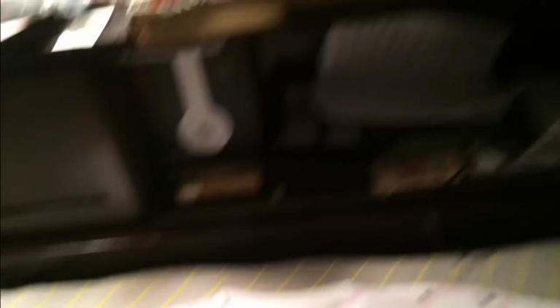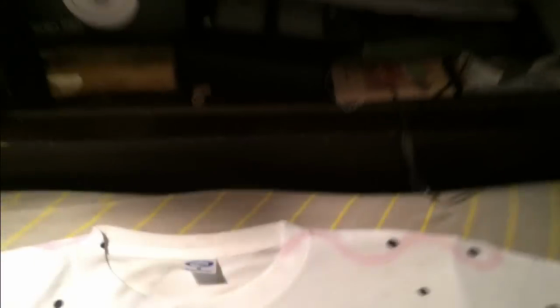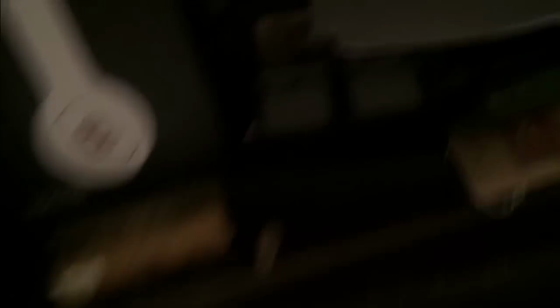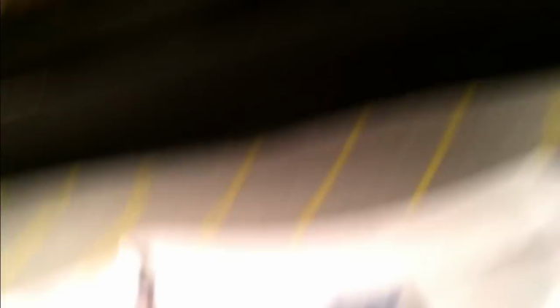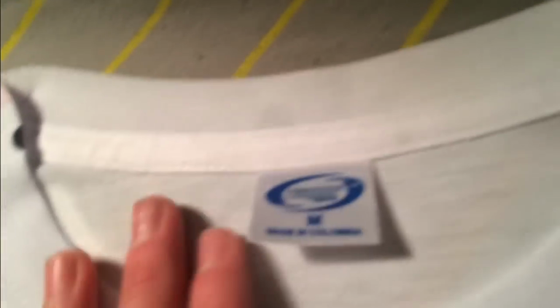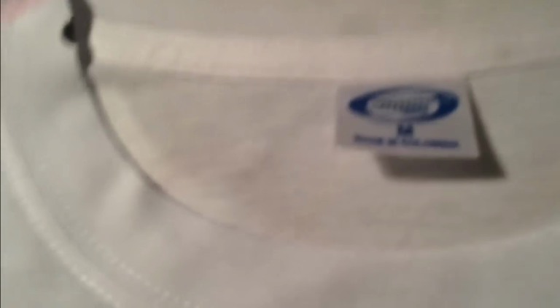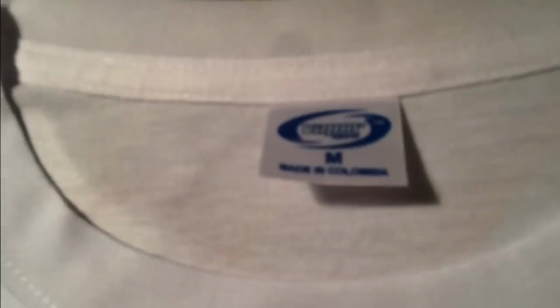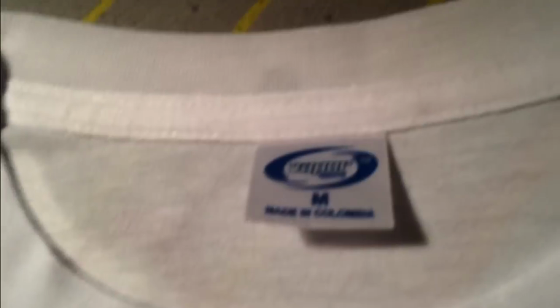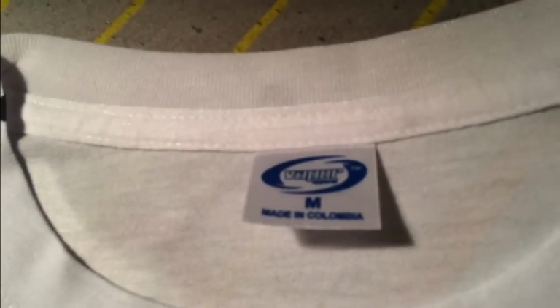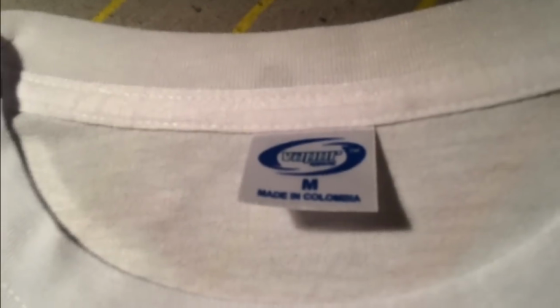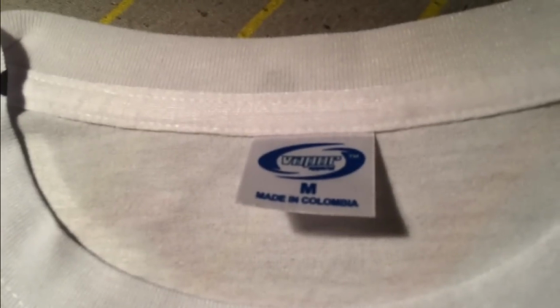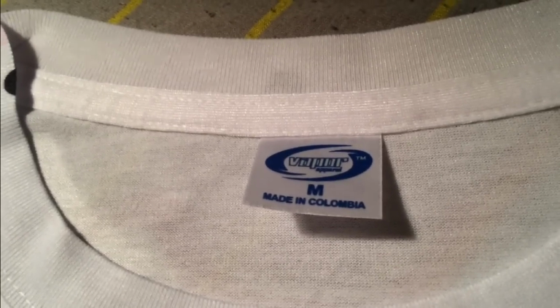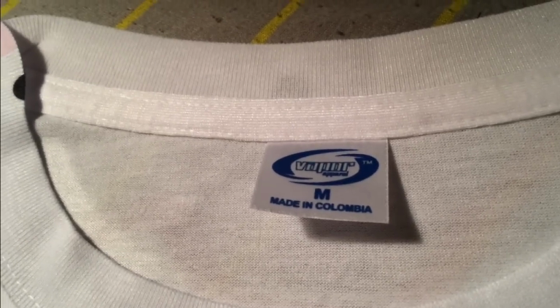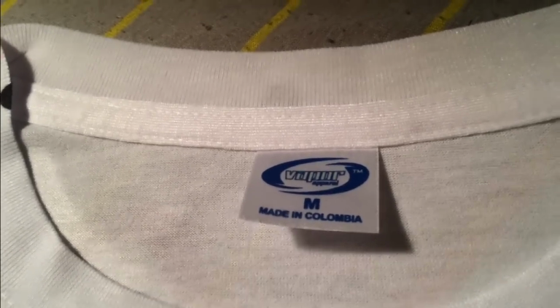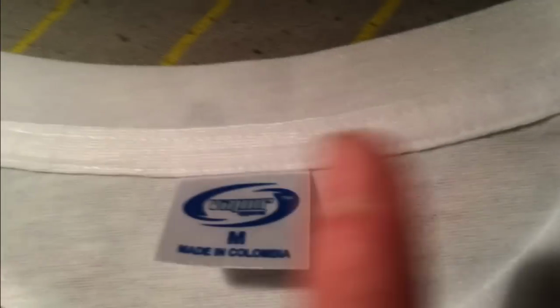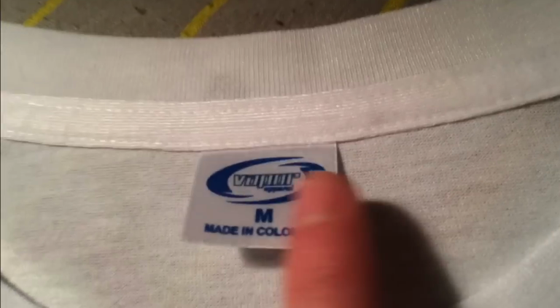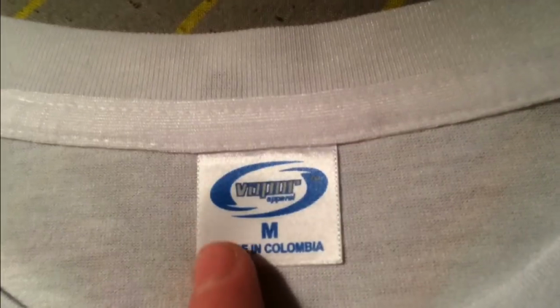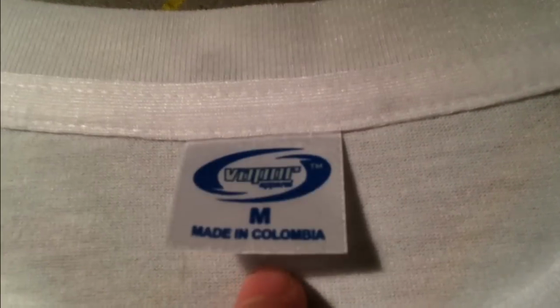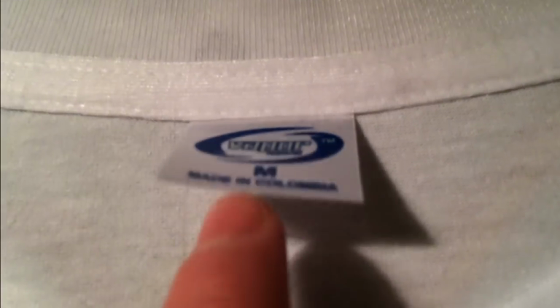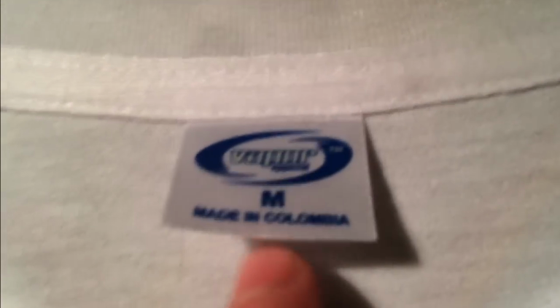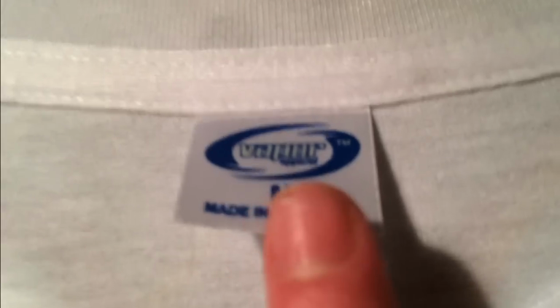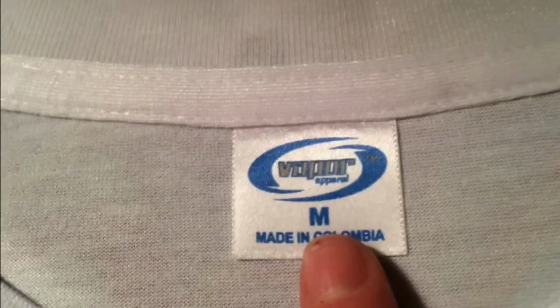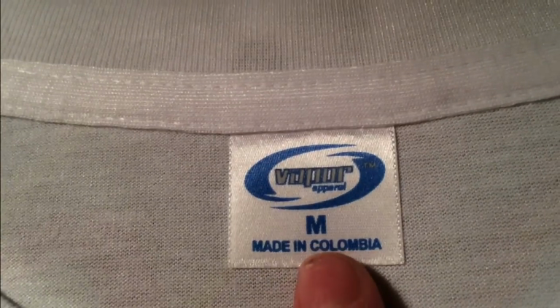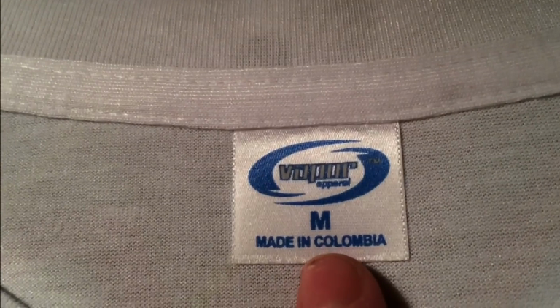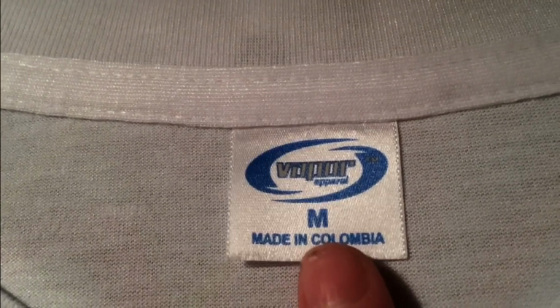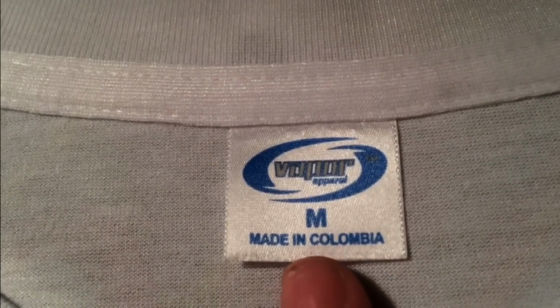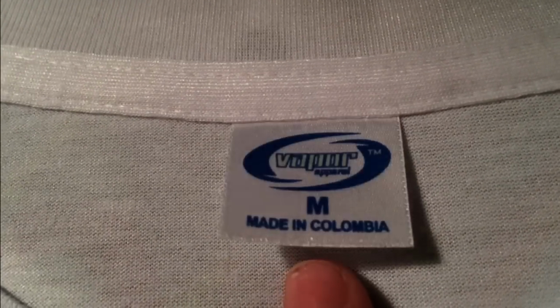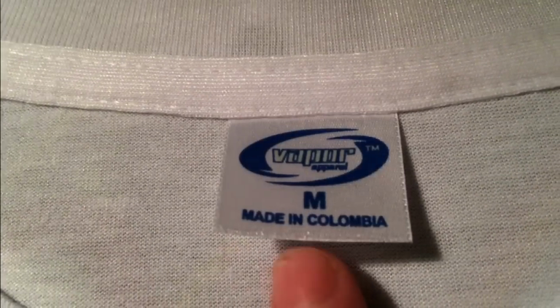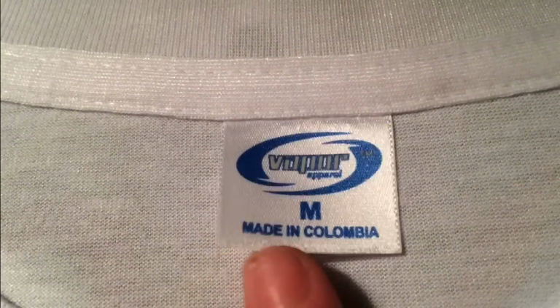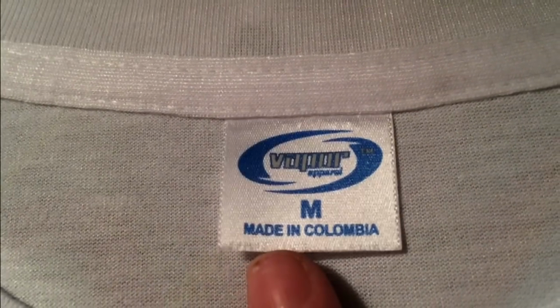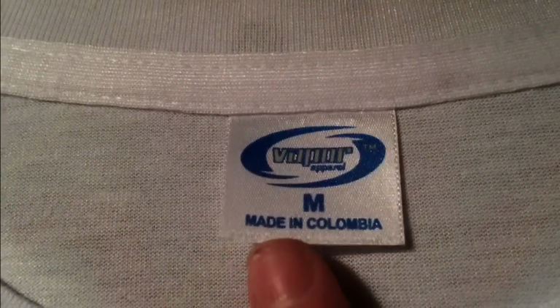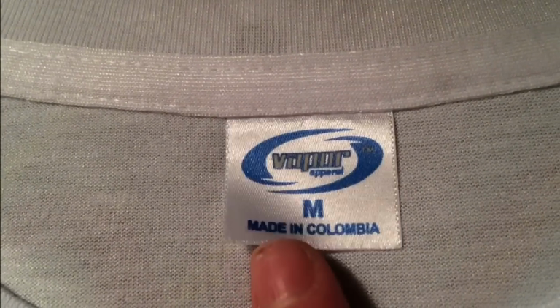Here it is, here's the tag. I don't know if I'm getting custom tags yet, but these are the tags I have right now. They just say Vapor Apparel, Medium, Made in Colombia.